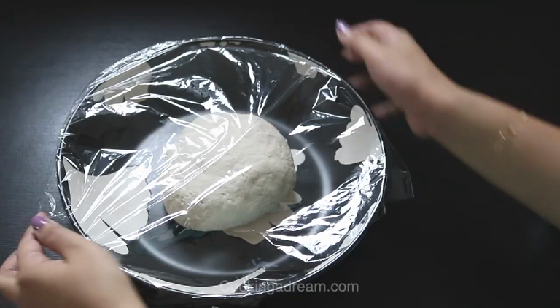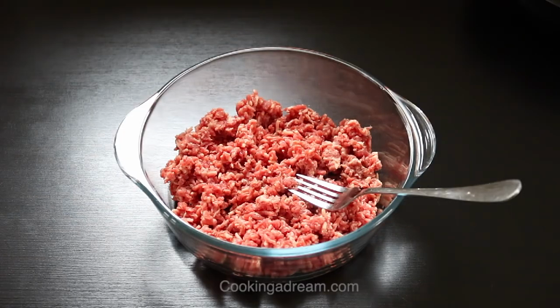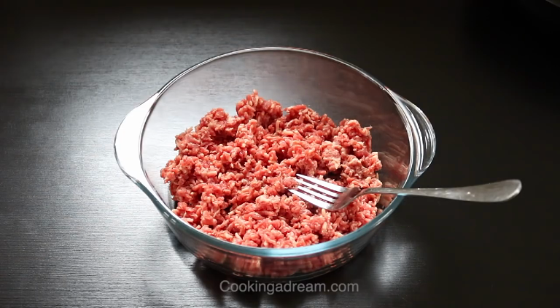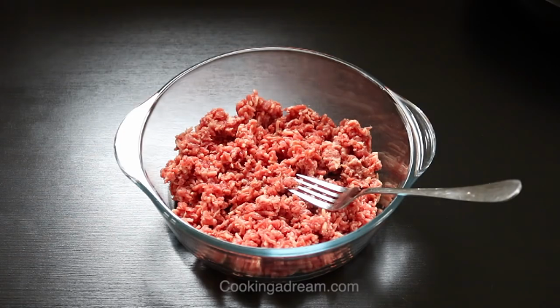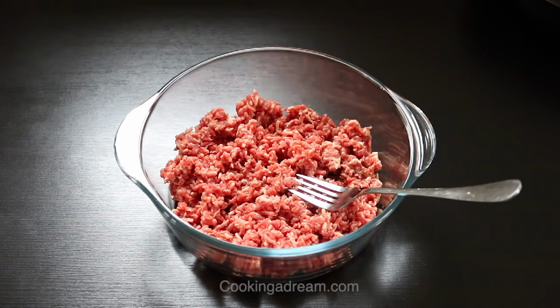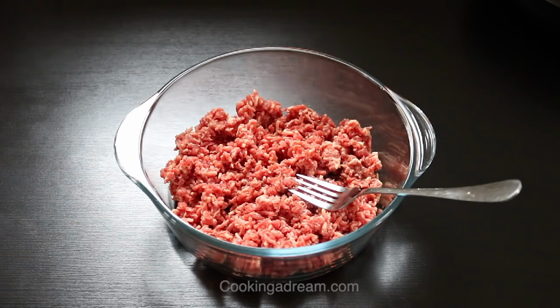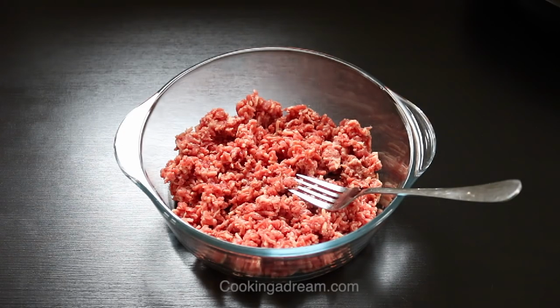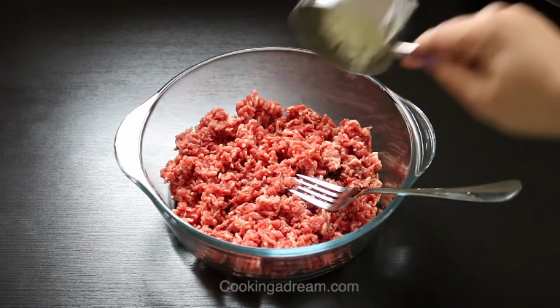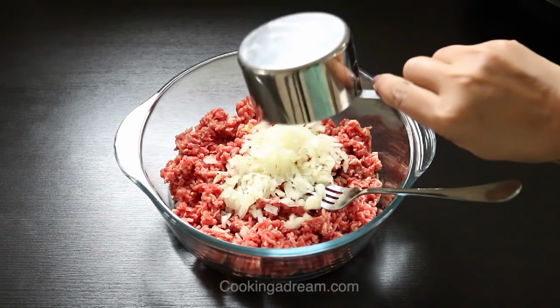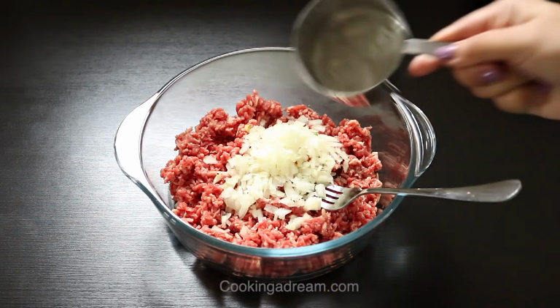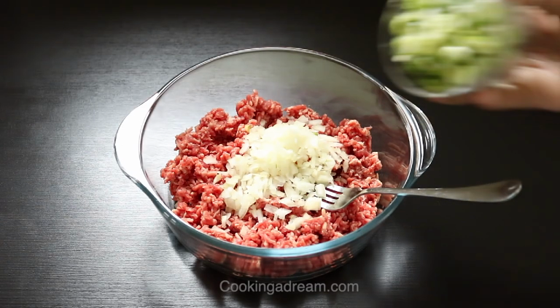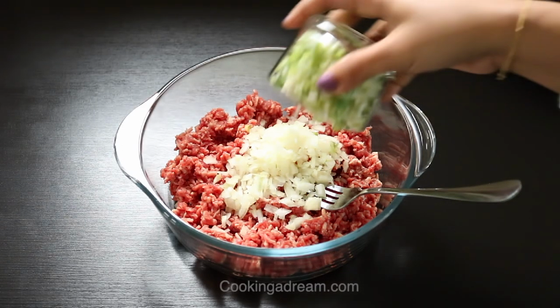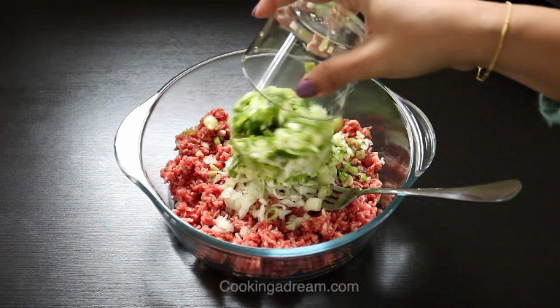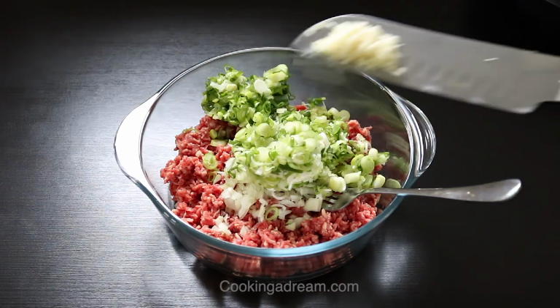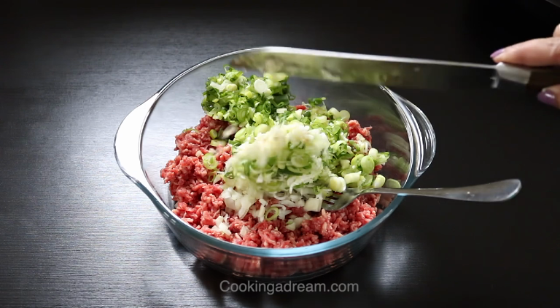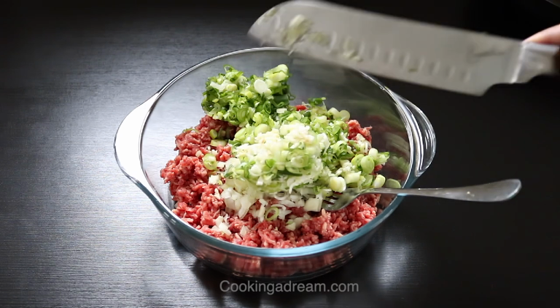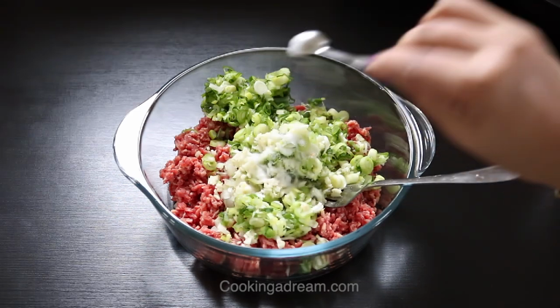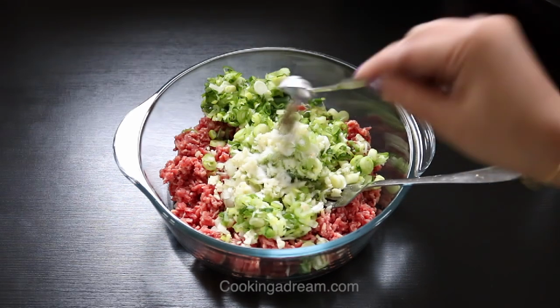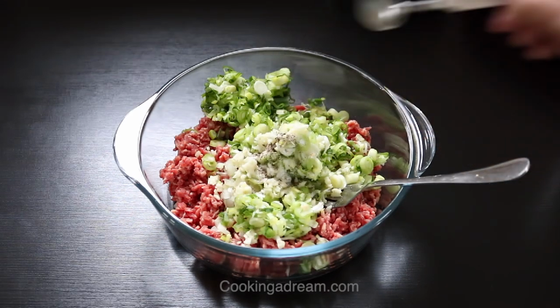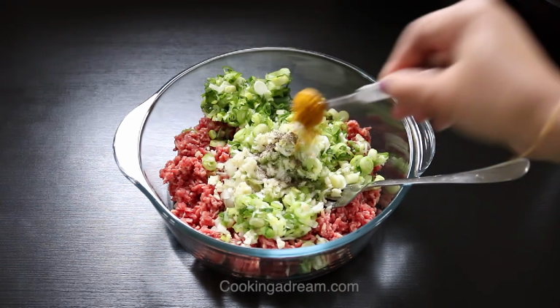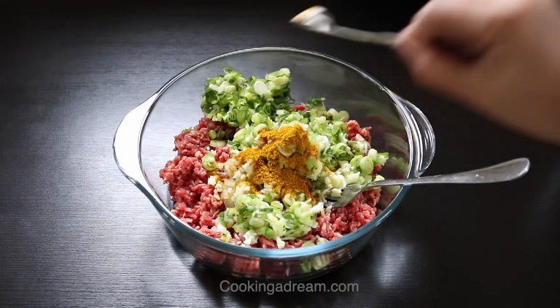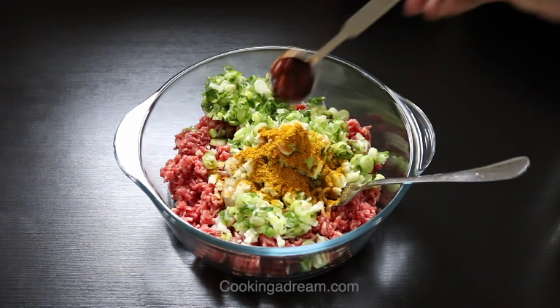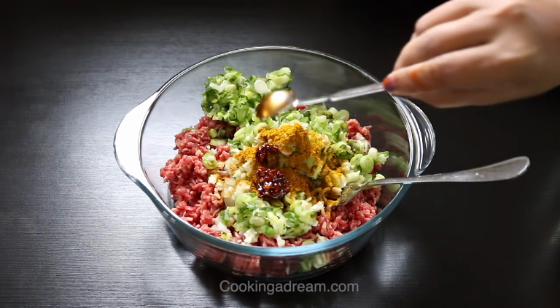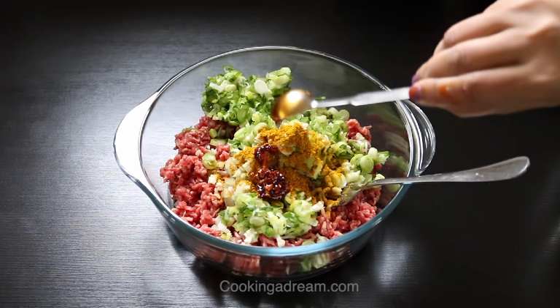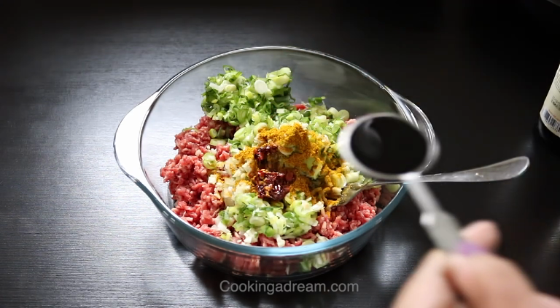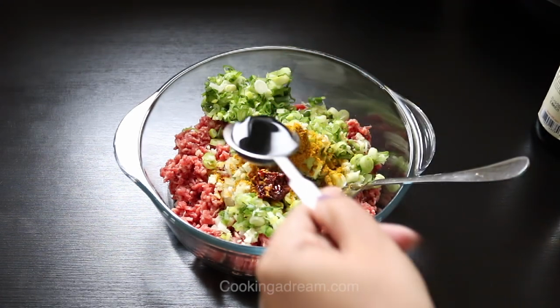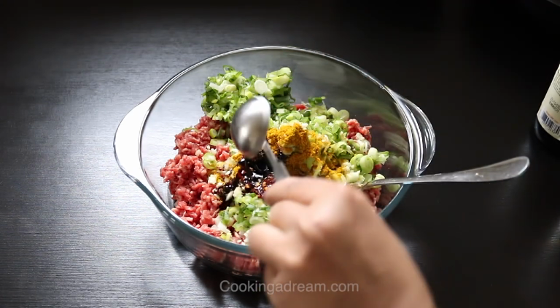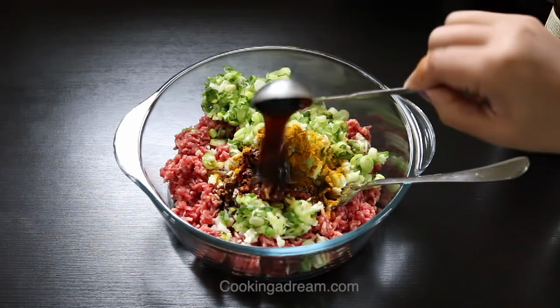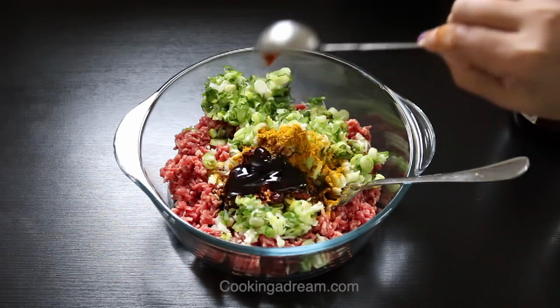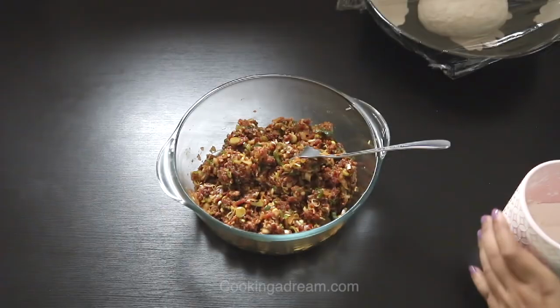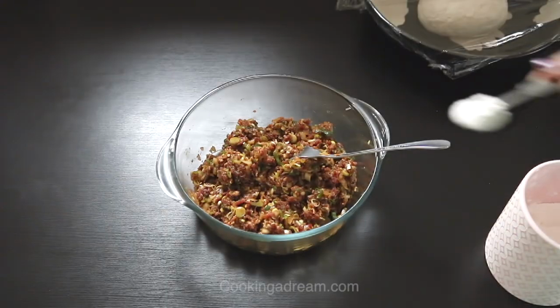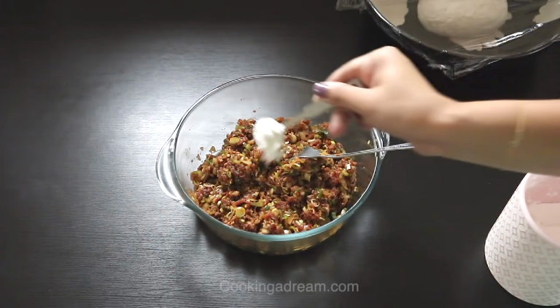In a separate bowl, mix the minced beef with onion, spring onion, garlic, salt, pepper, curry powder, chili oil, soy sauce, oyster sauce, and cornstarch.